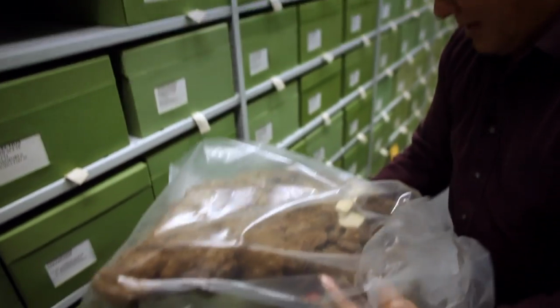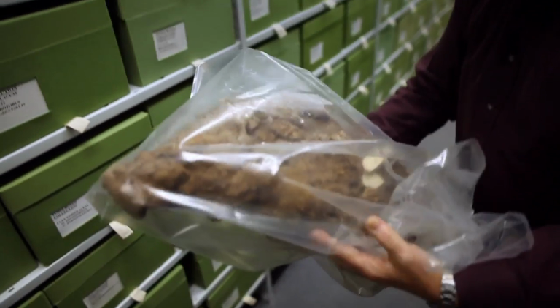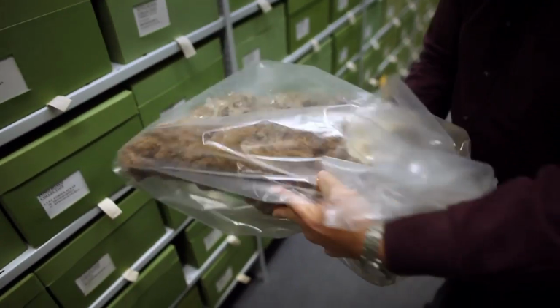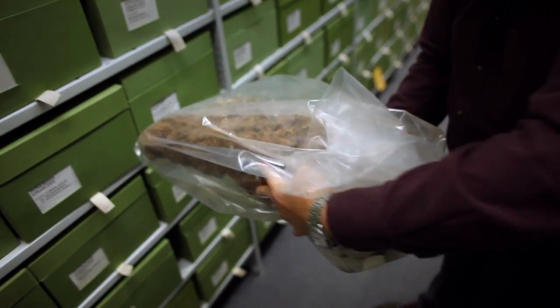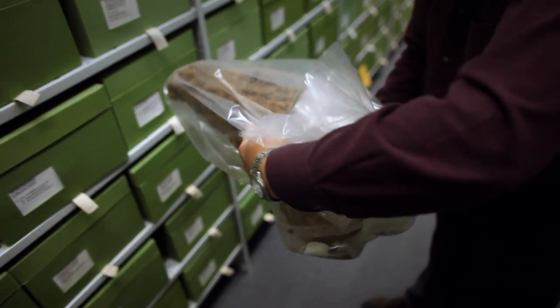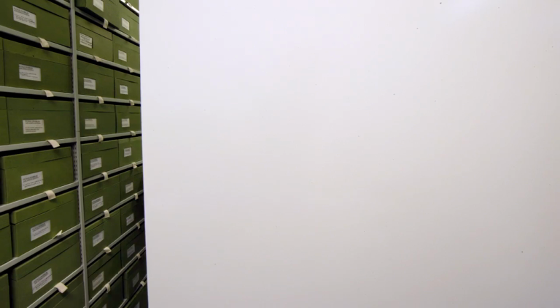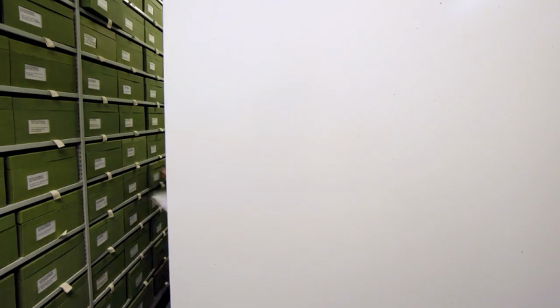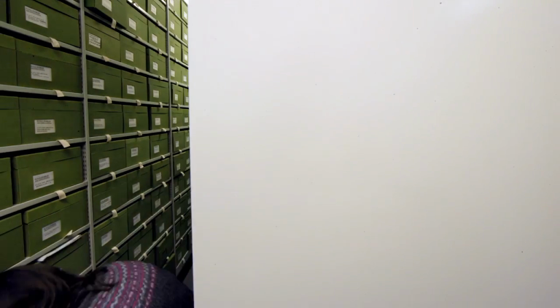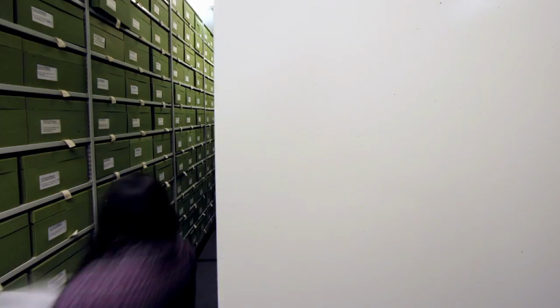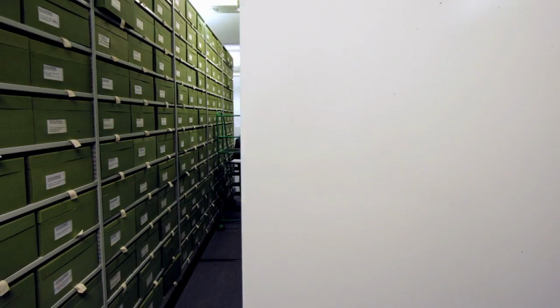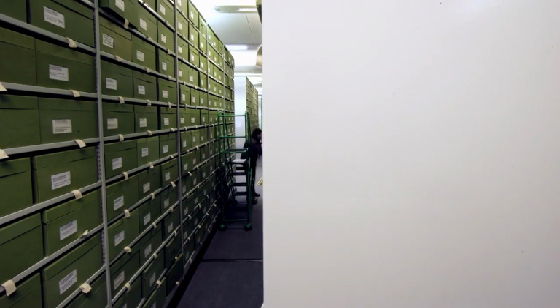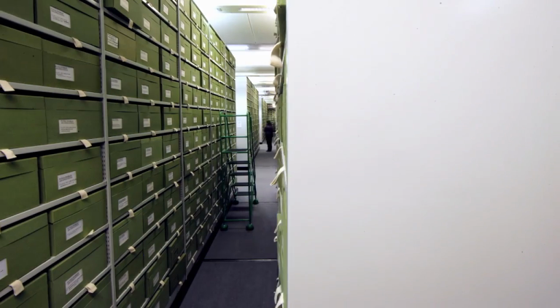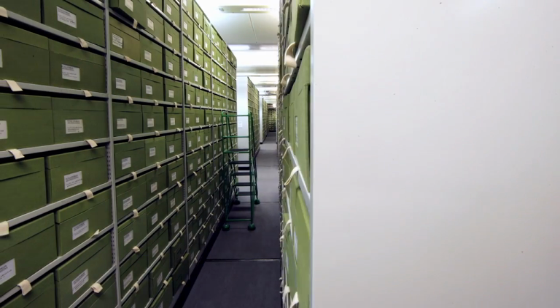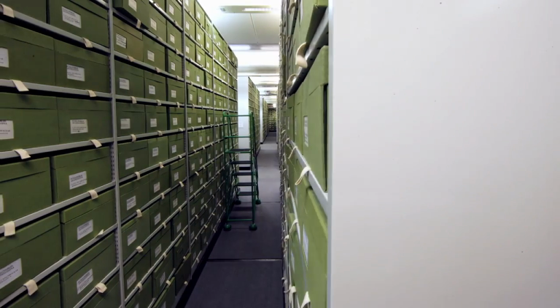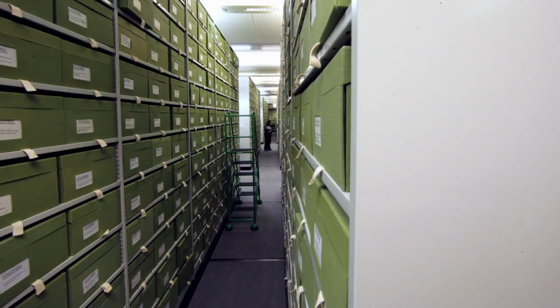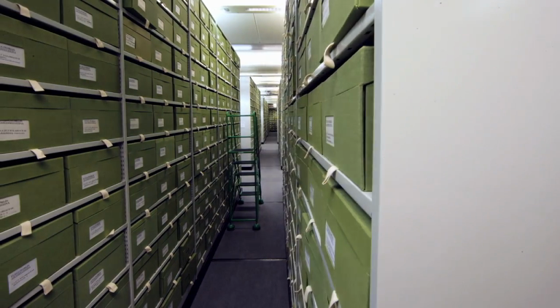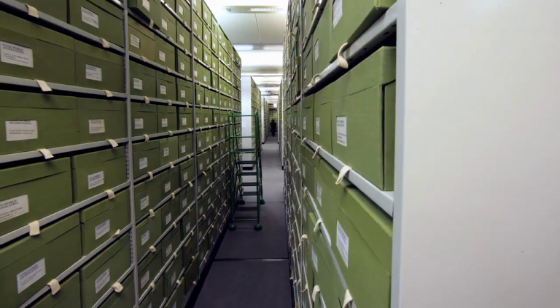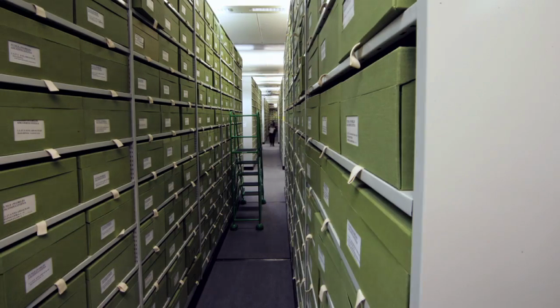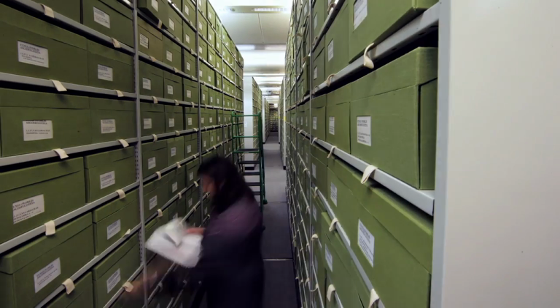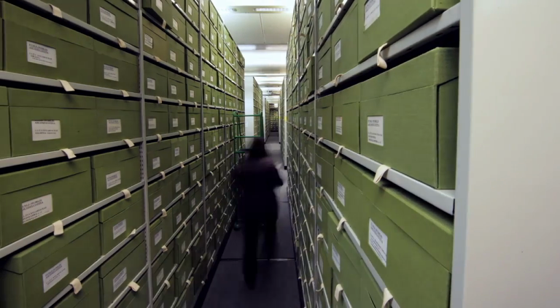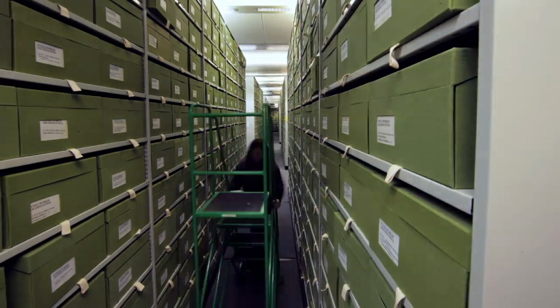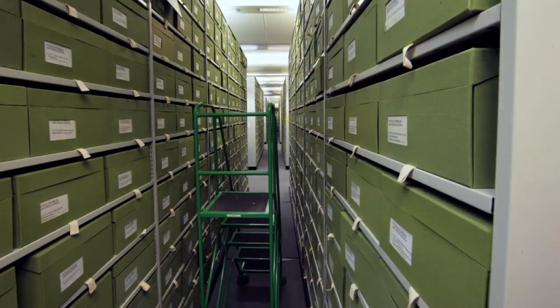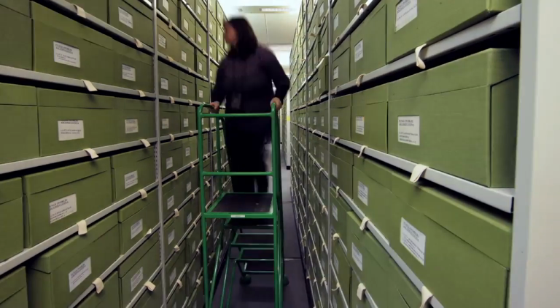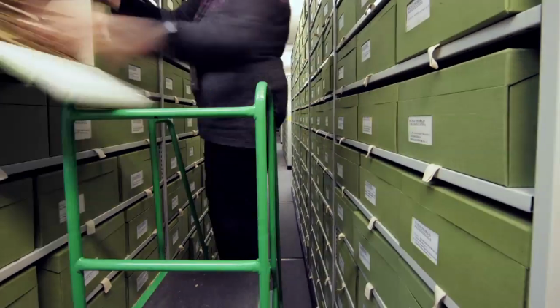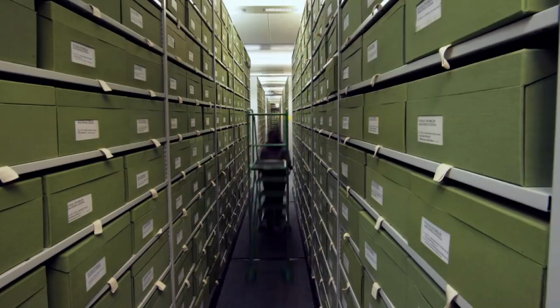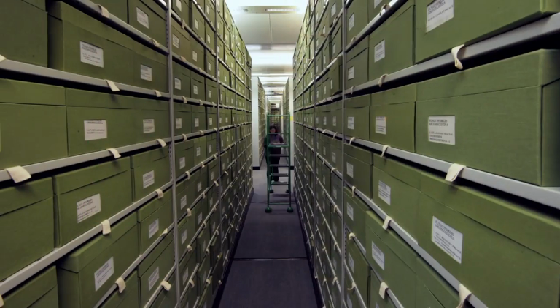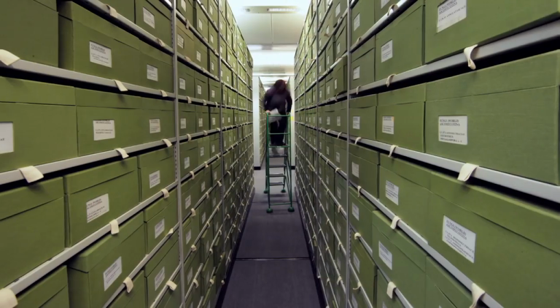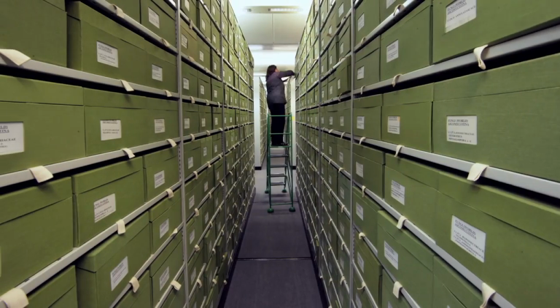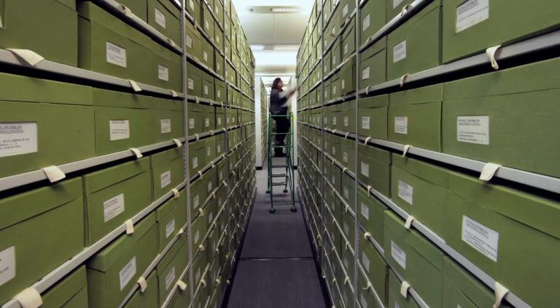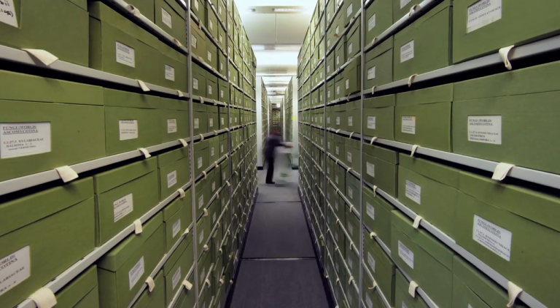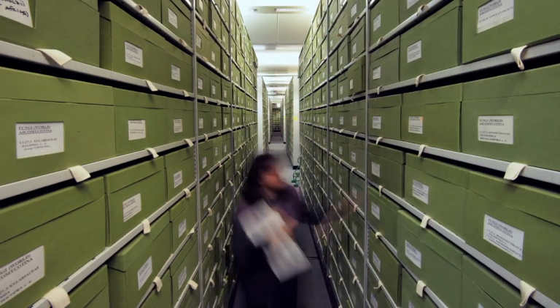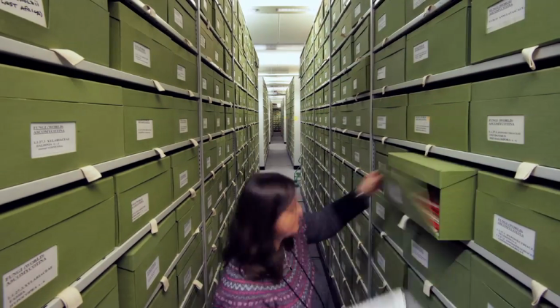It's only when you have to explain to people outside our little world why you do something that I realized how important fungi are.